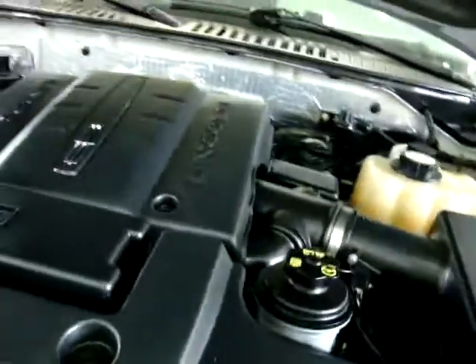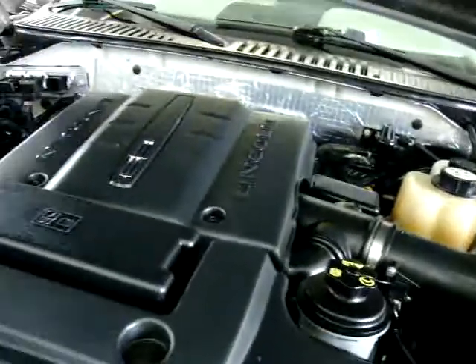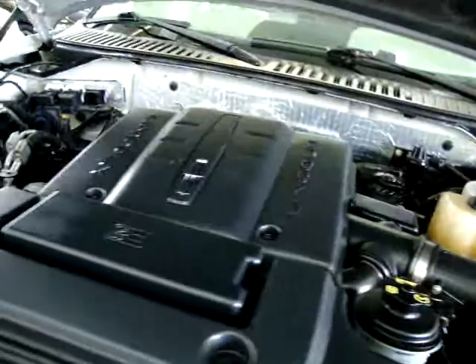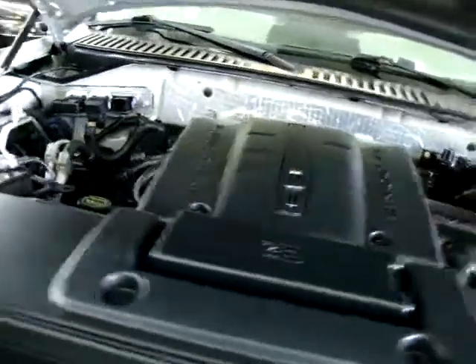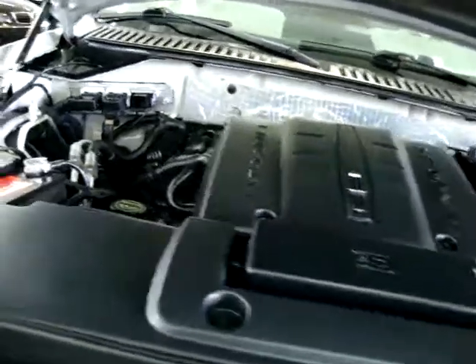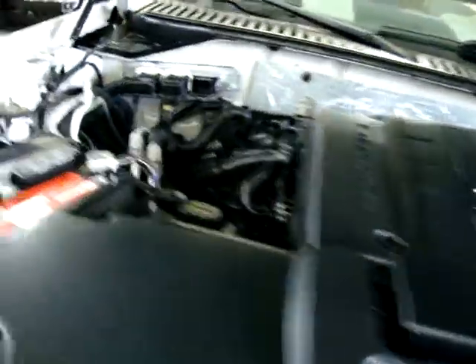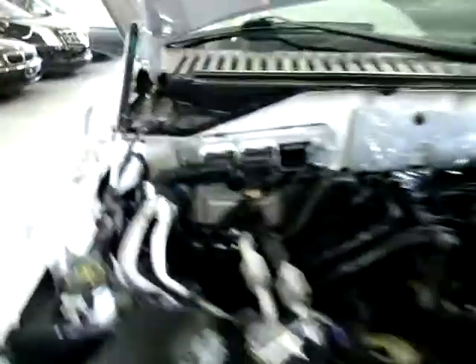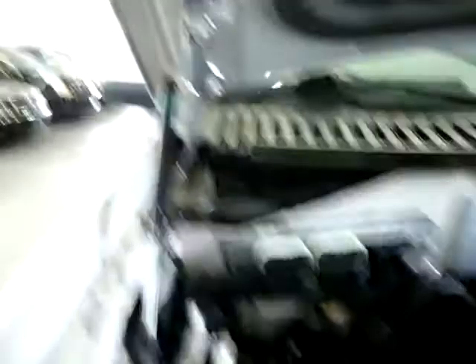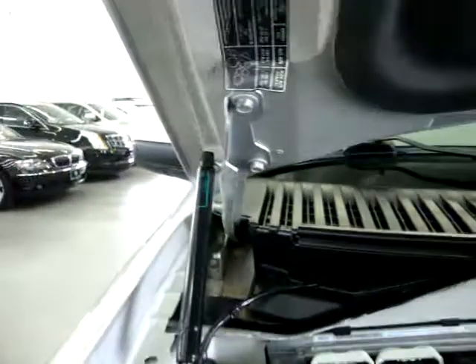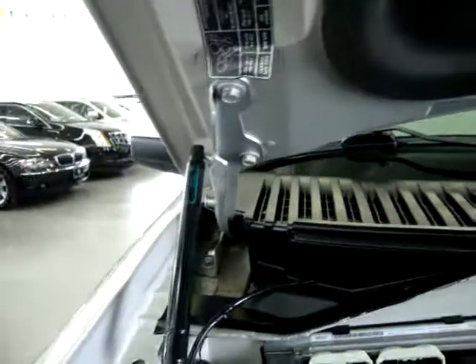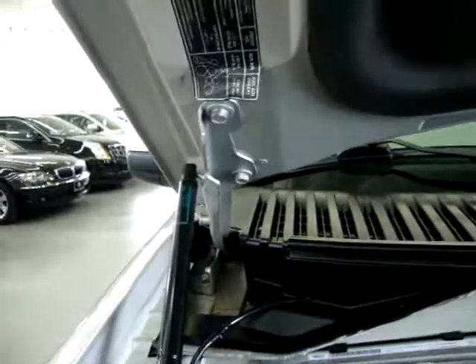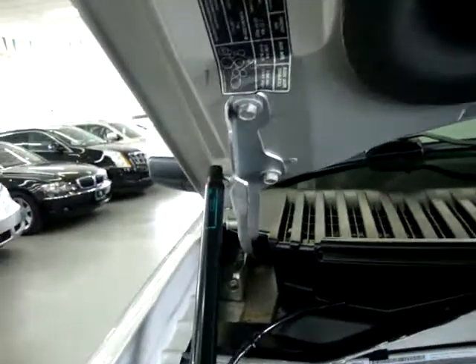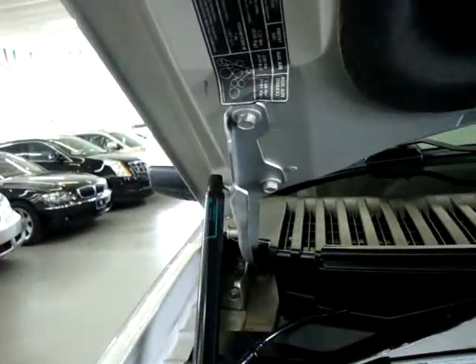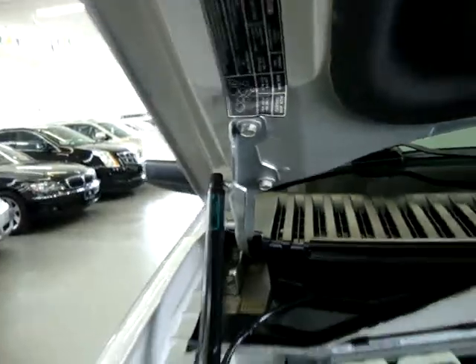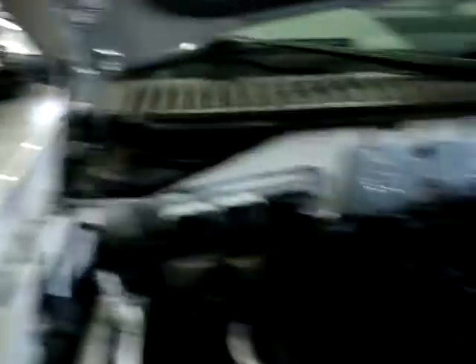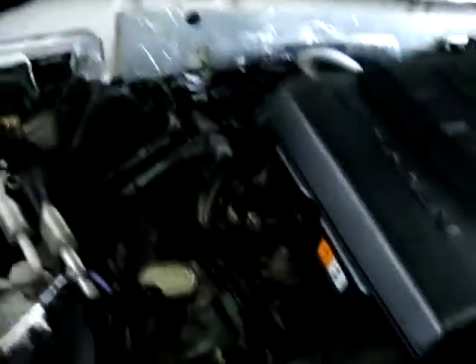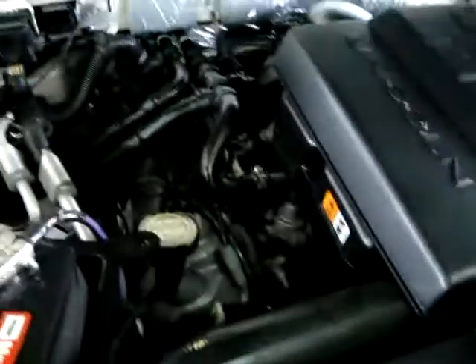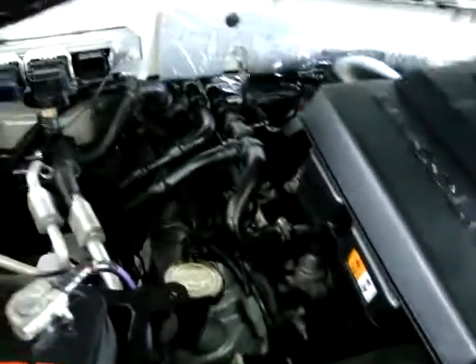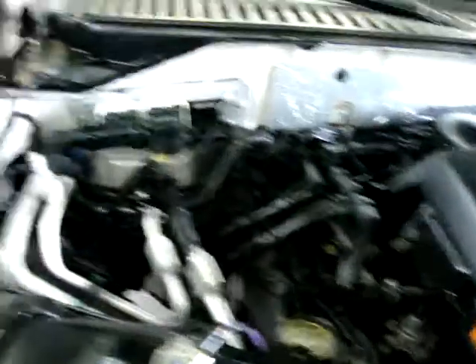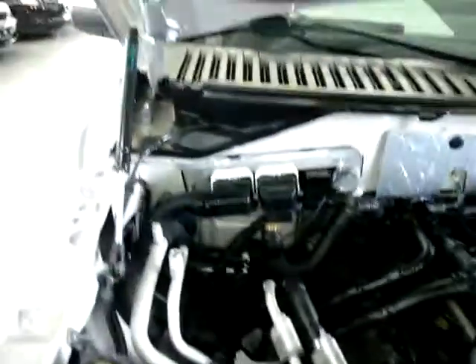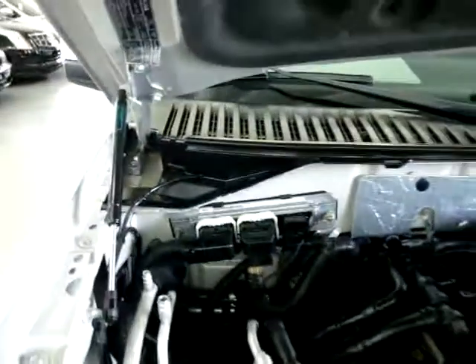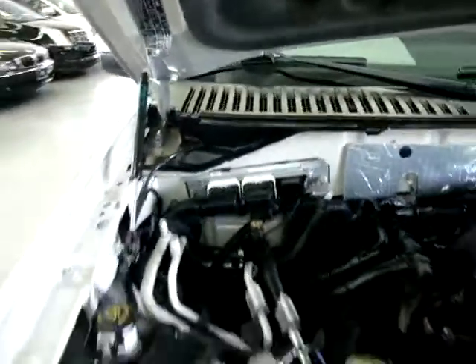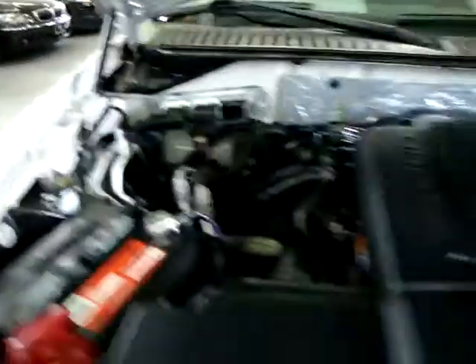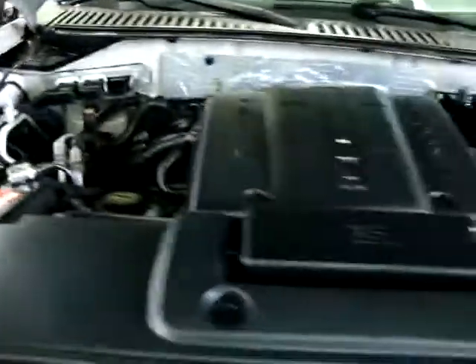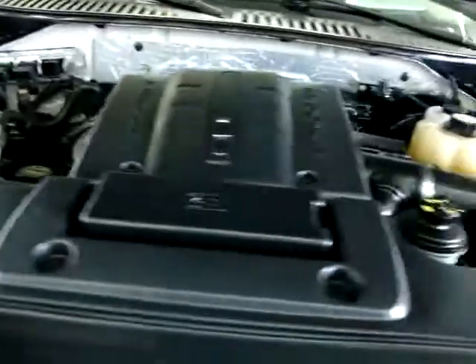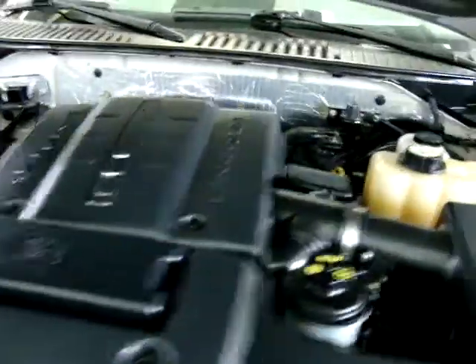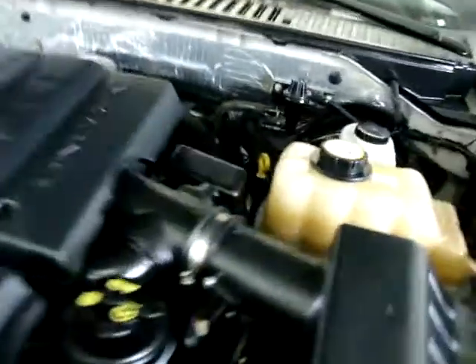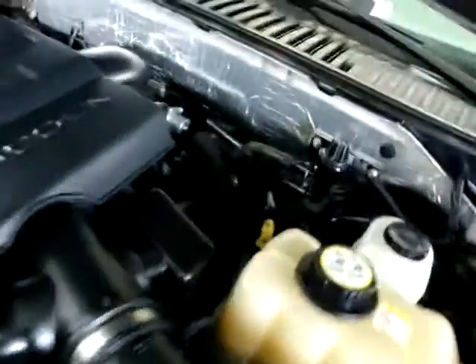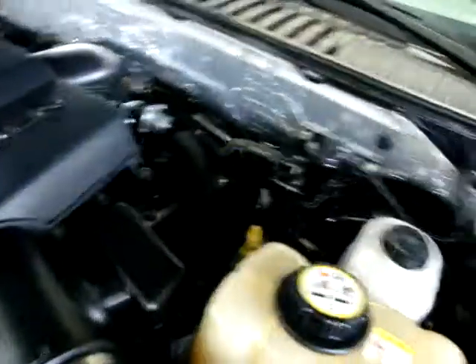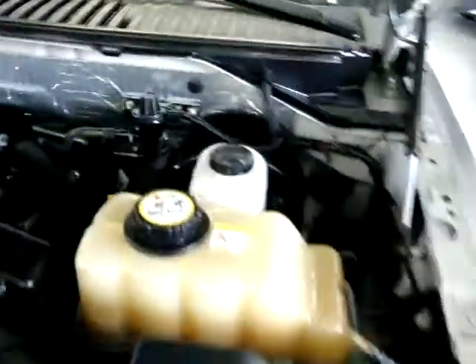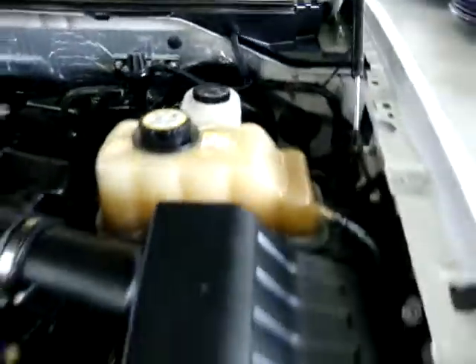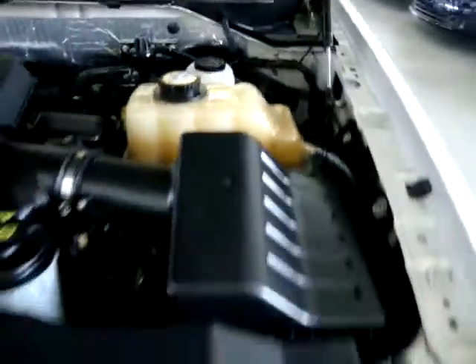It's a 5.4 liter V8. As you can see — nice and clean, no oil leaks, no rust, no oxidation. Nice and clean, no leaks anywhere.